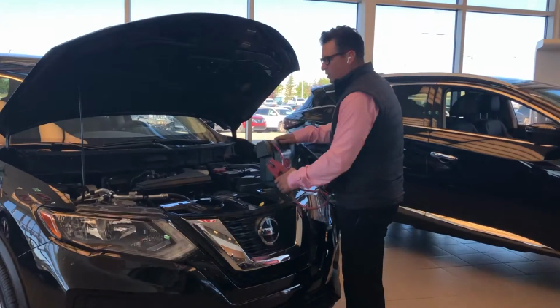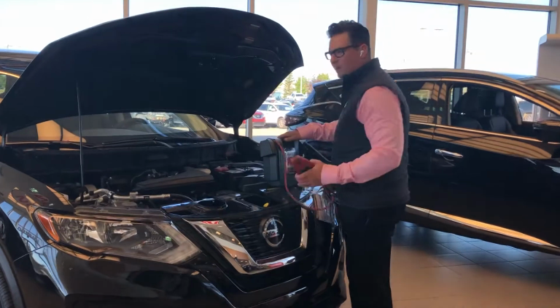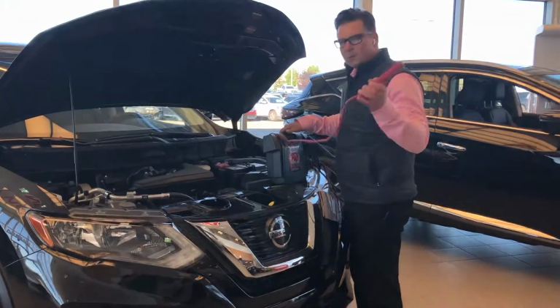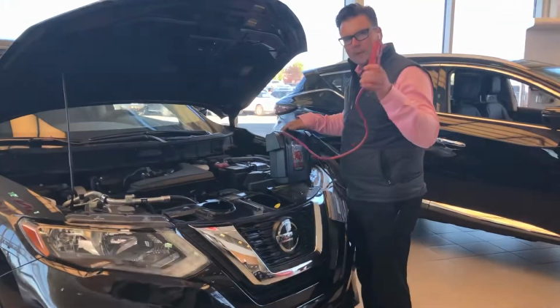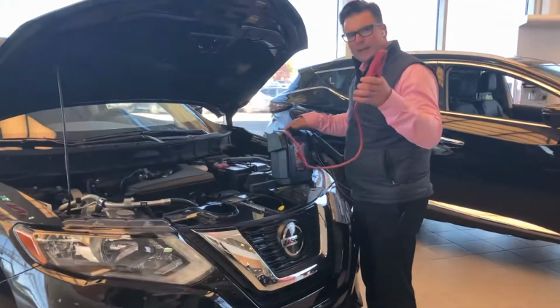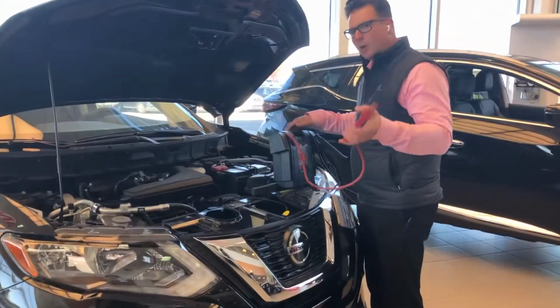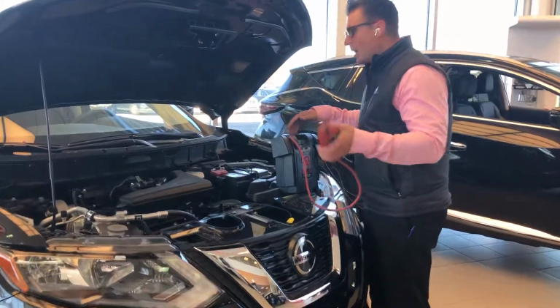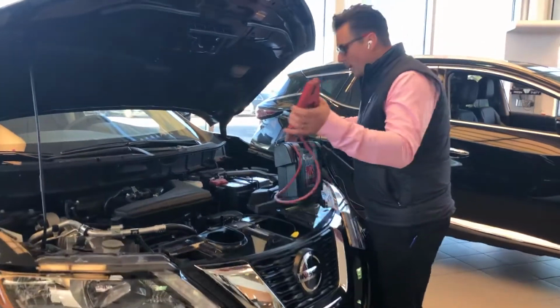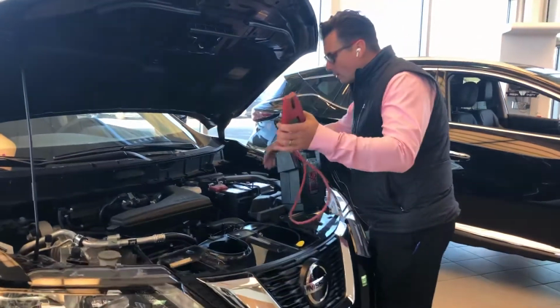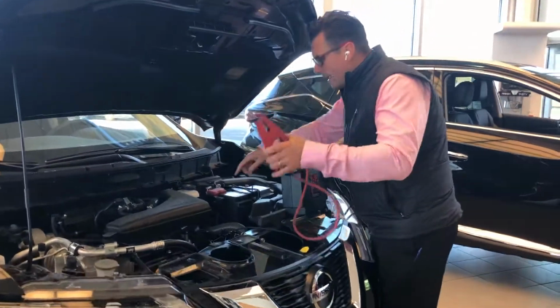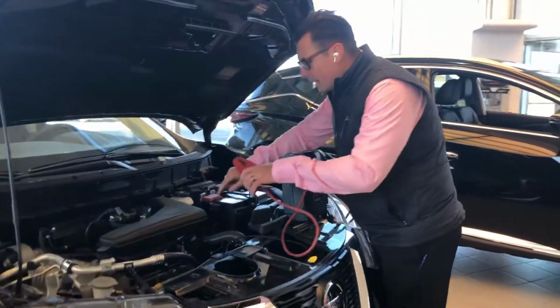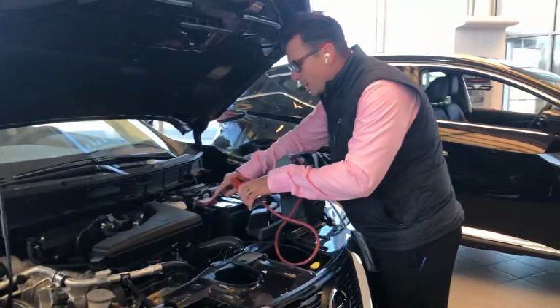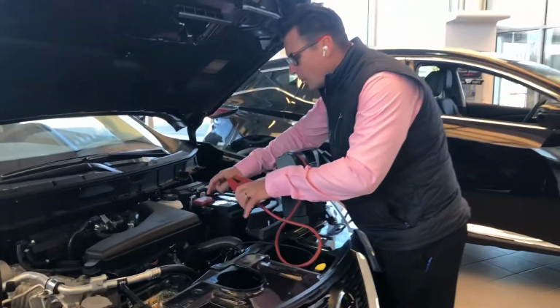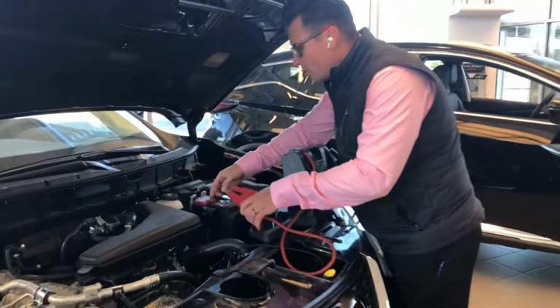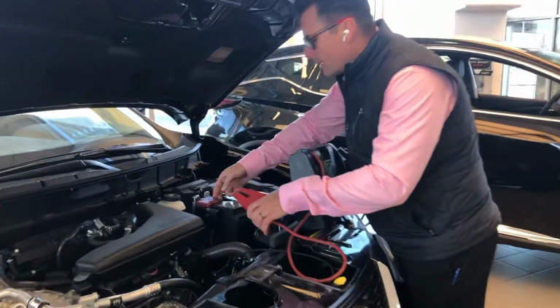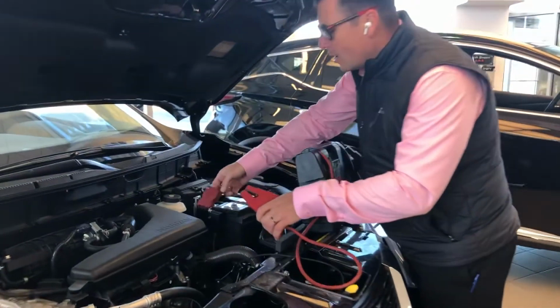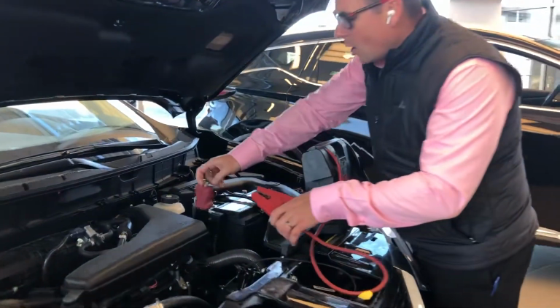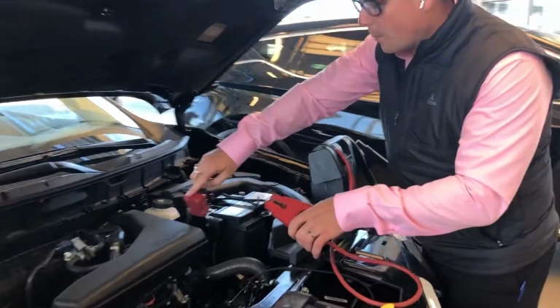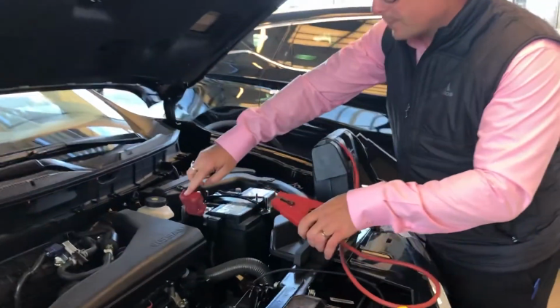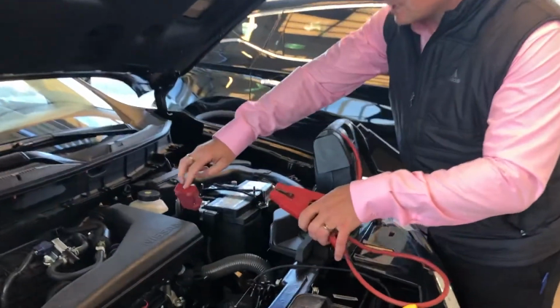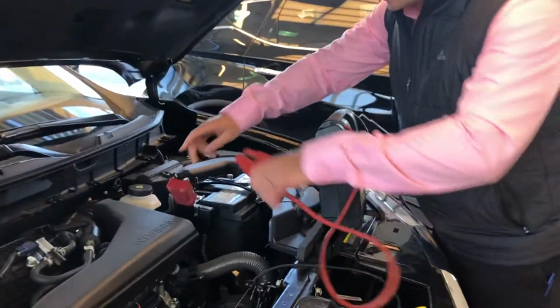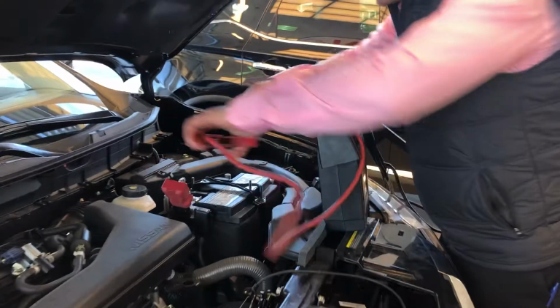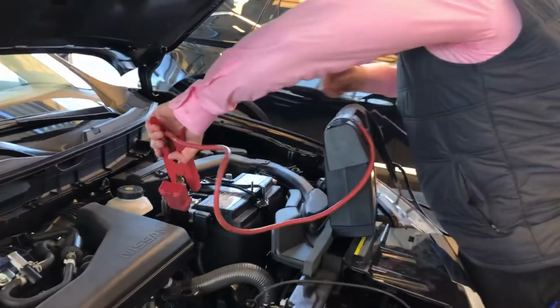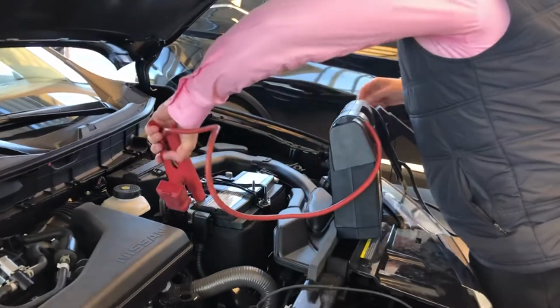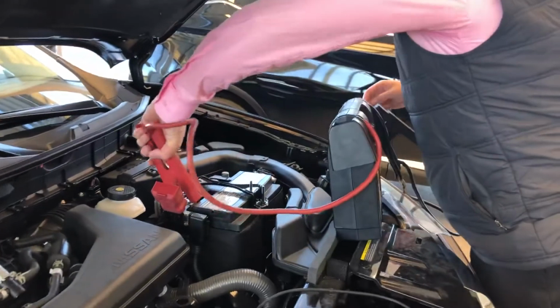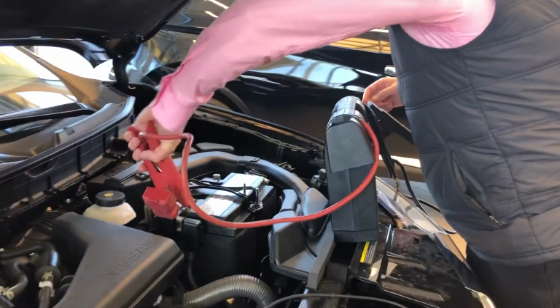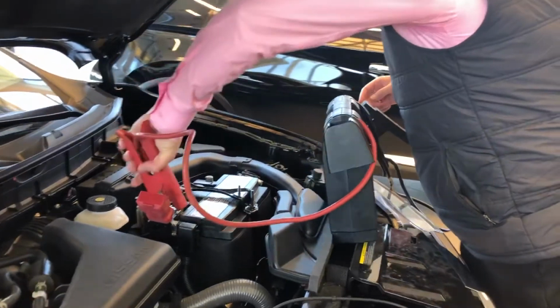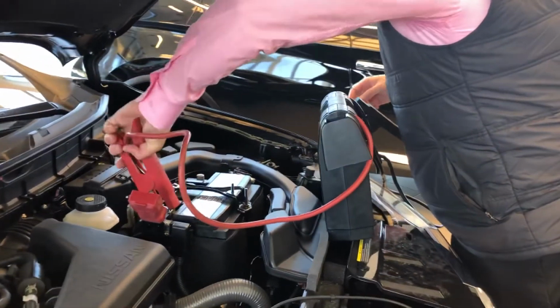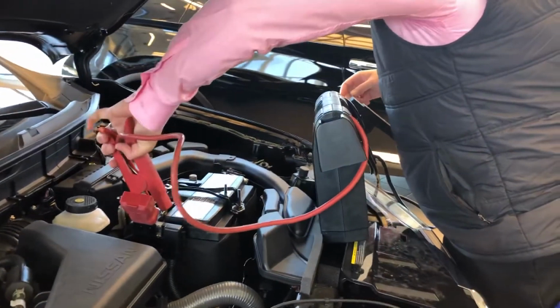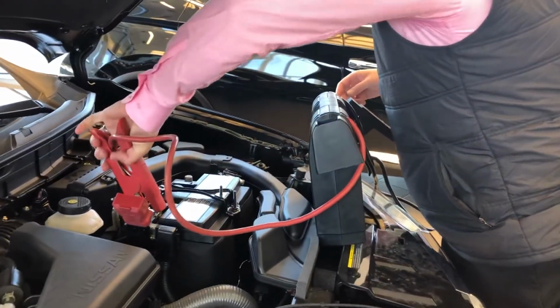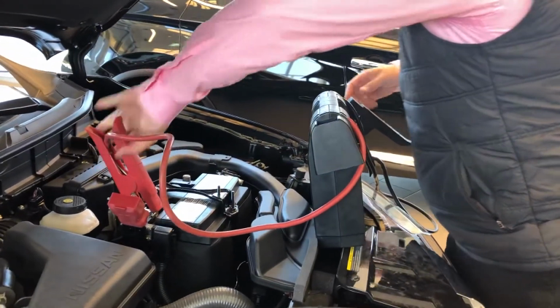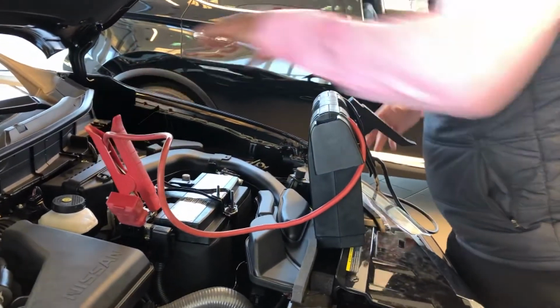First you want to start with the red cable, red to red — it has a big plus on it. Open up this little cover, put your red on, and make sure you have a good contact.